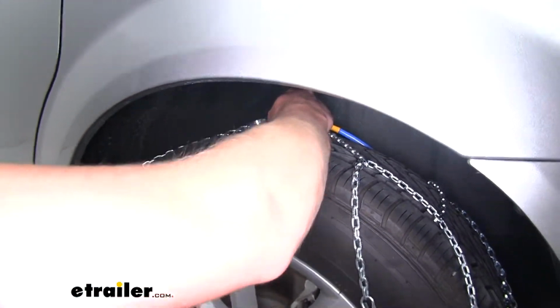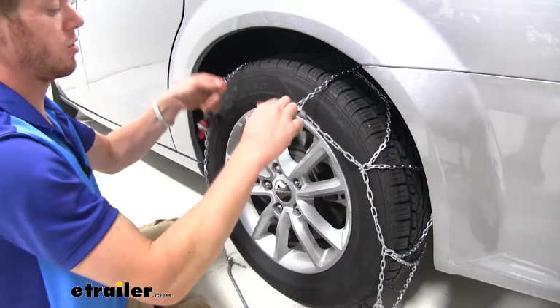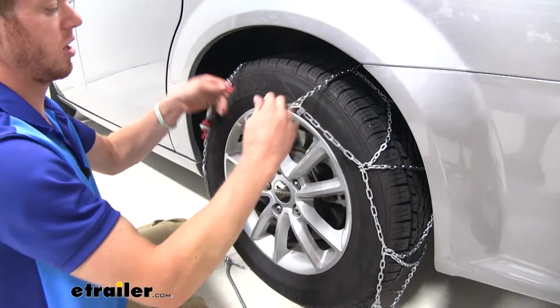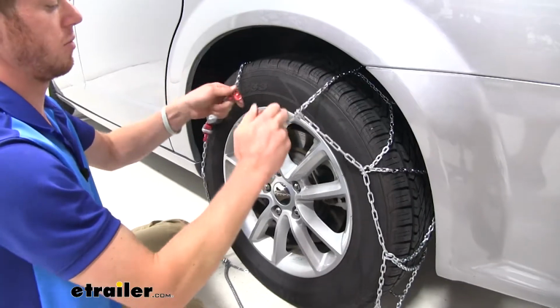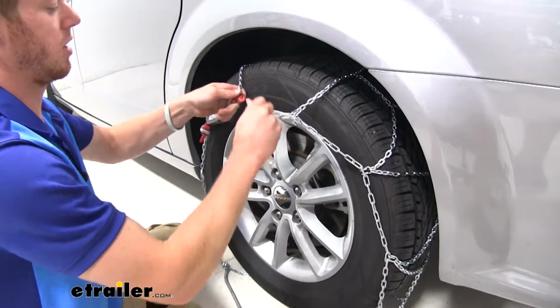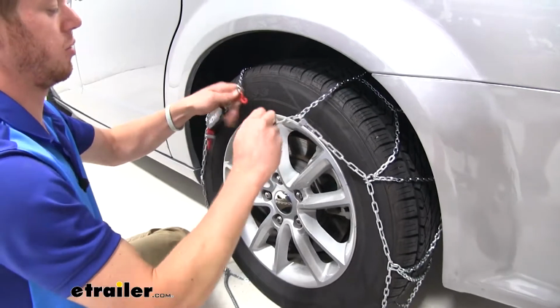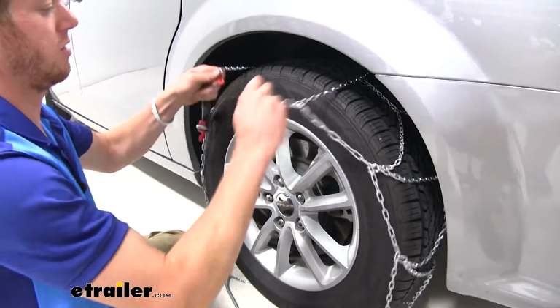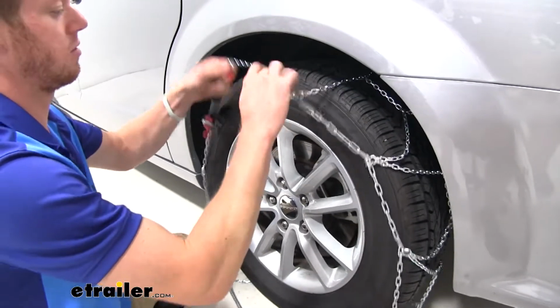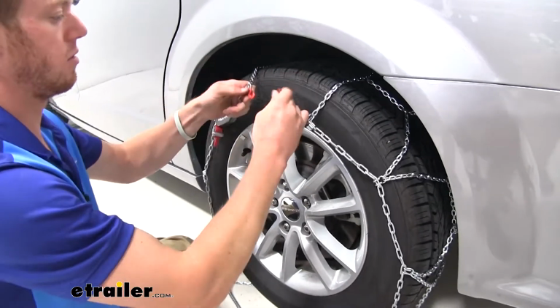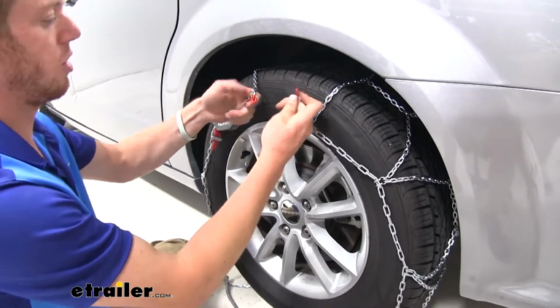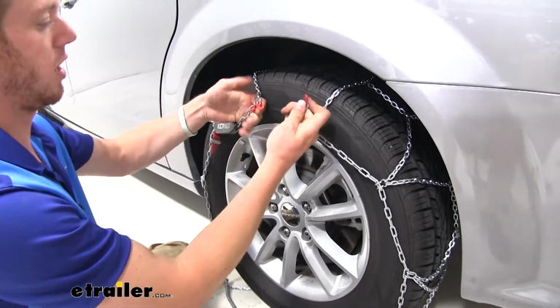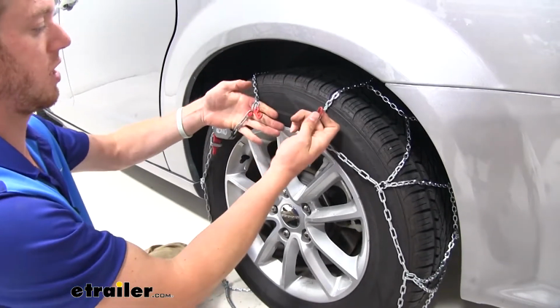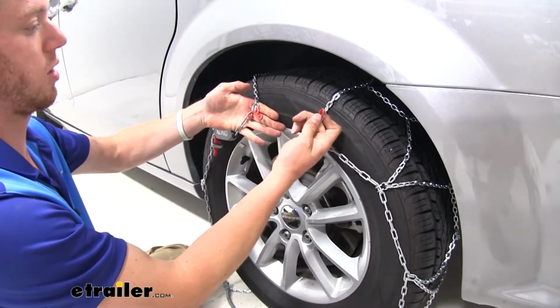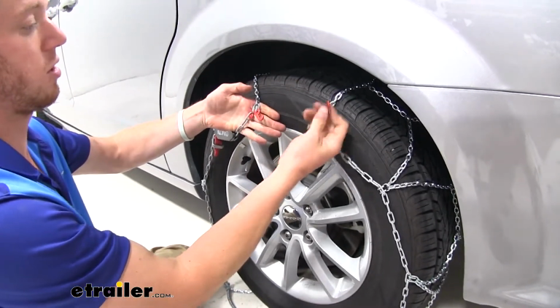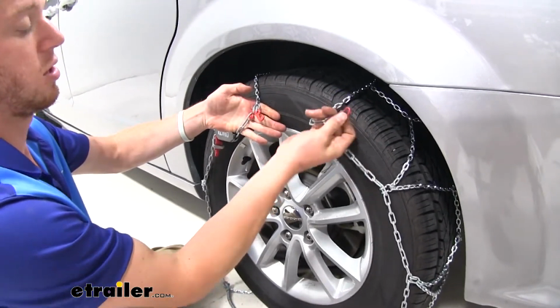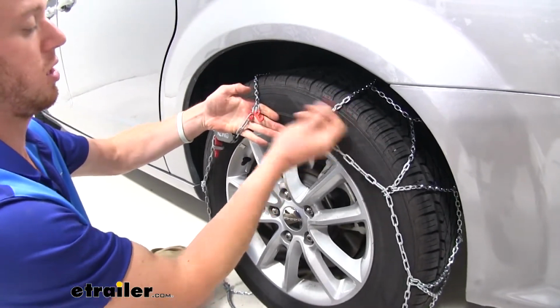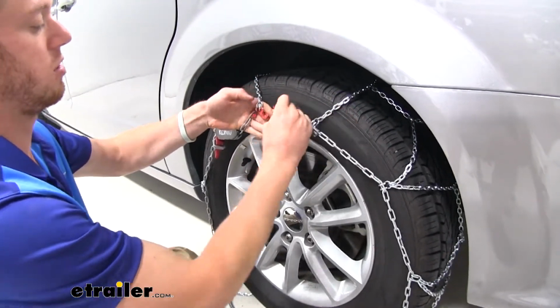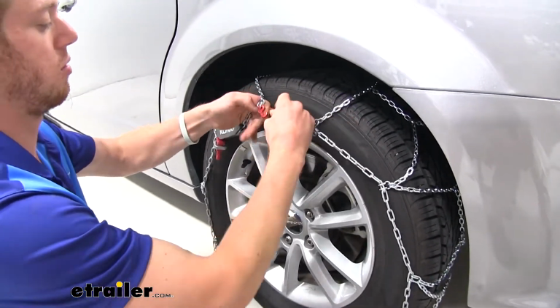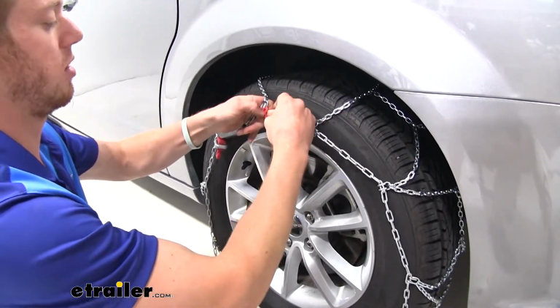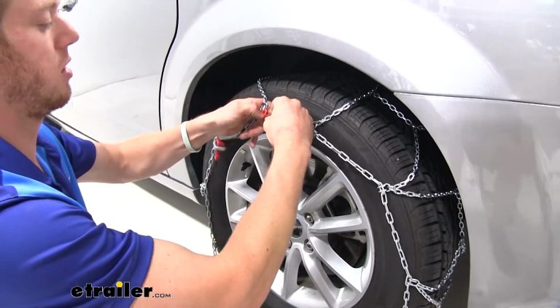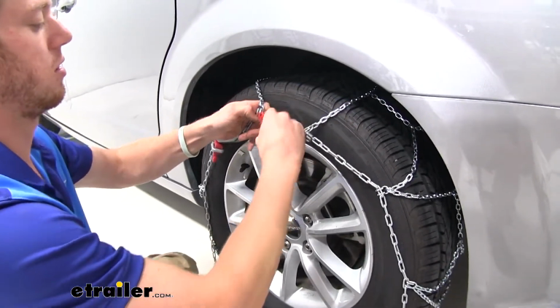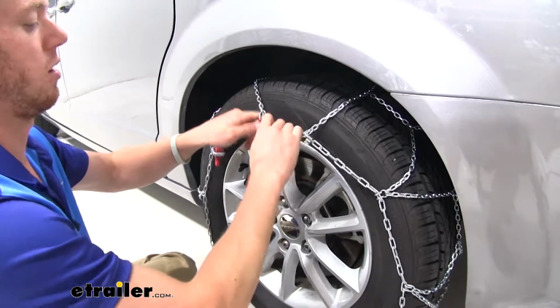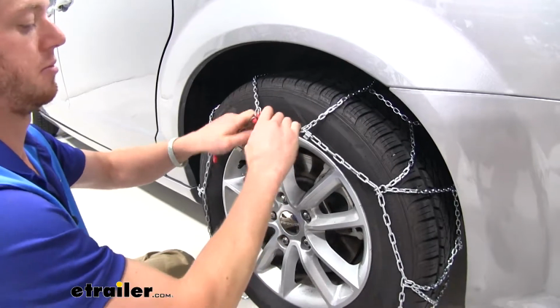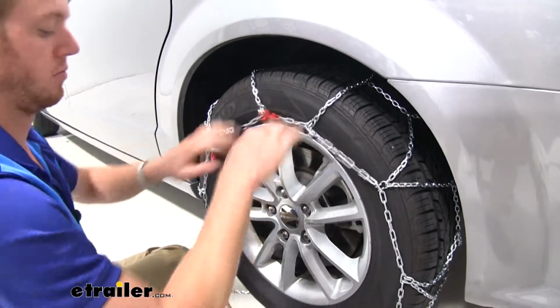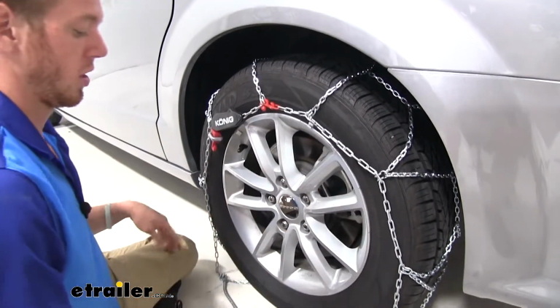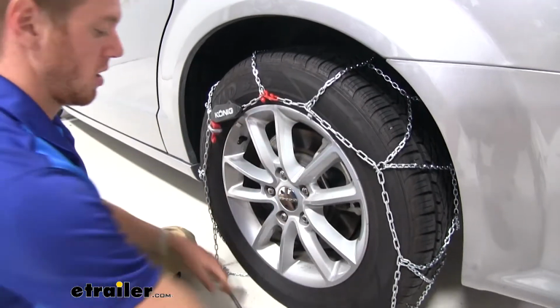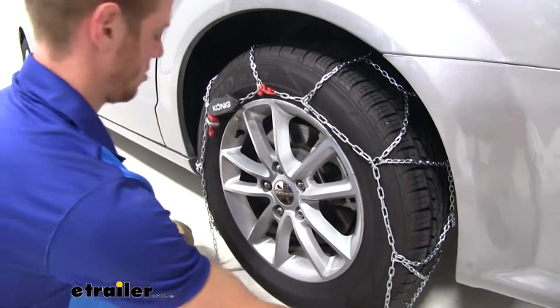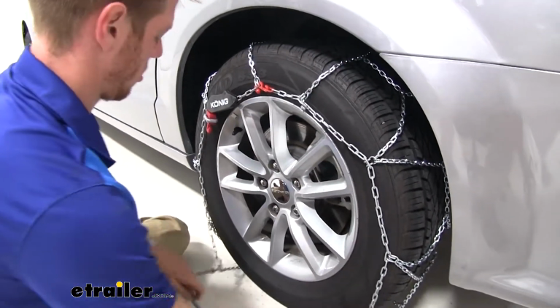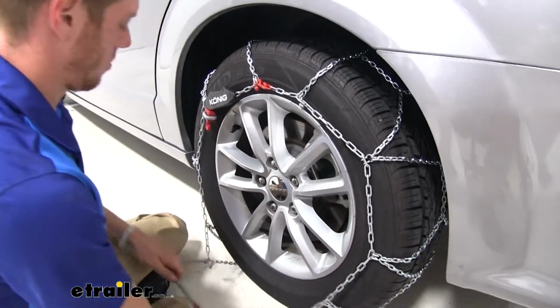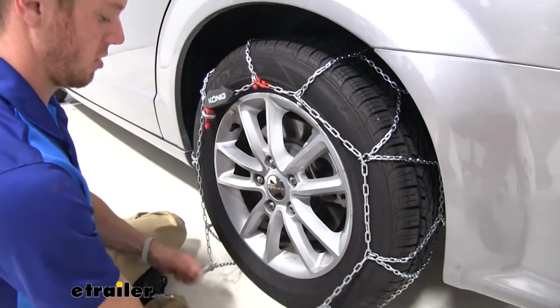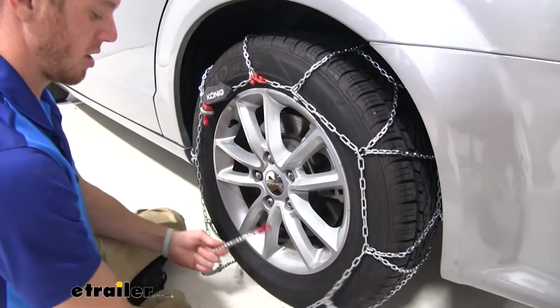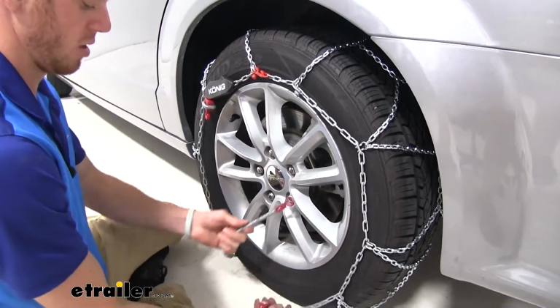Once you get them nice and in place, go ahead and take your red hook and hook it to your red link. Then you can go to the bottom here.